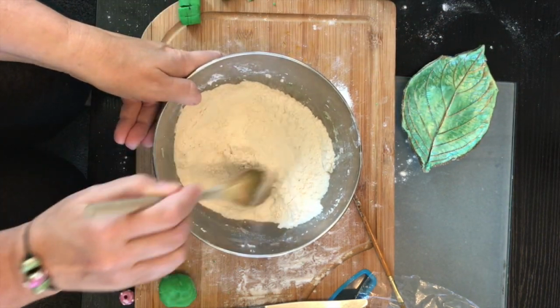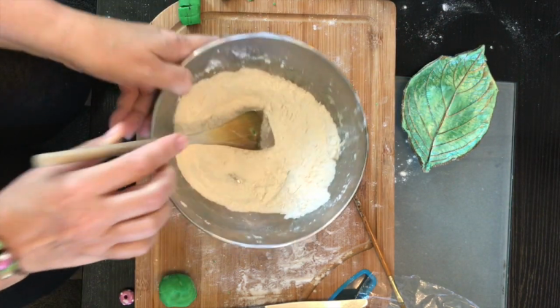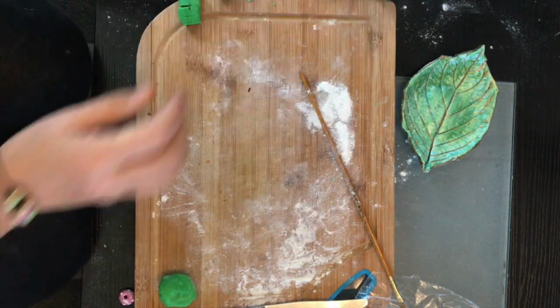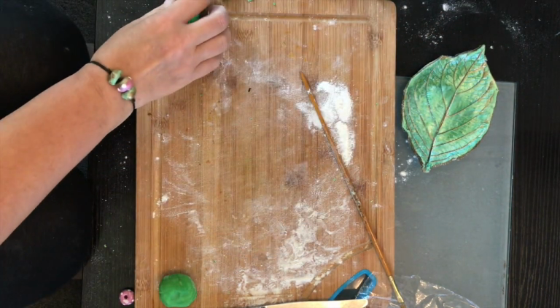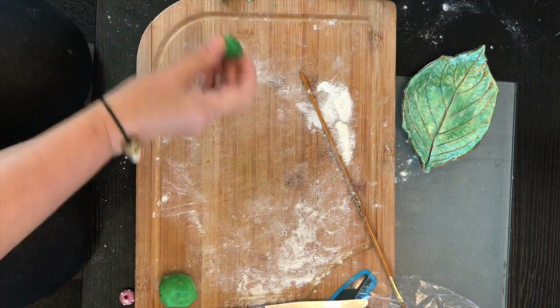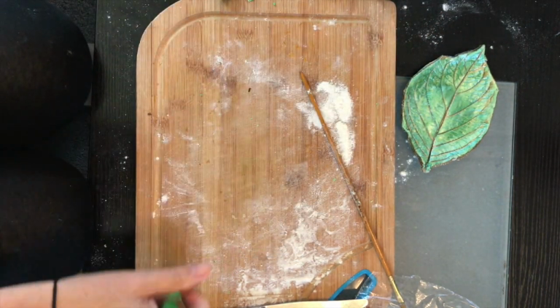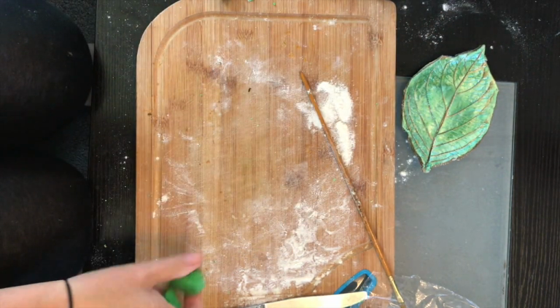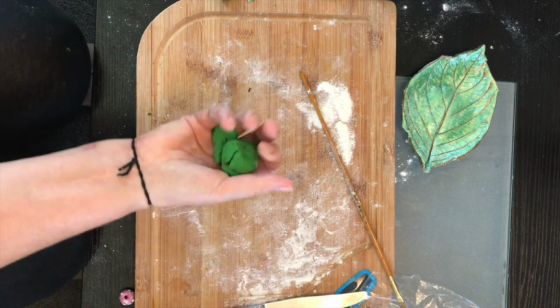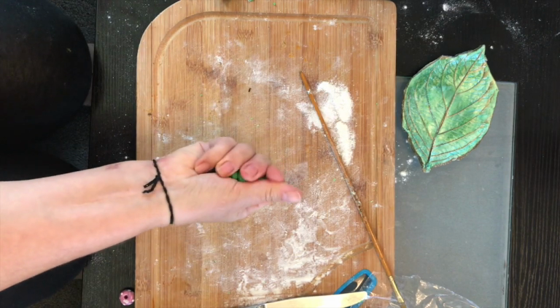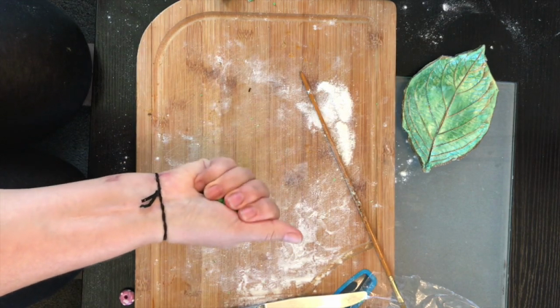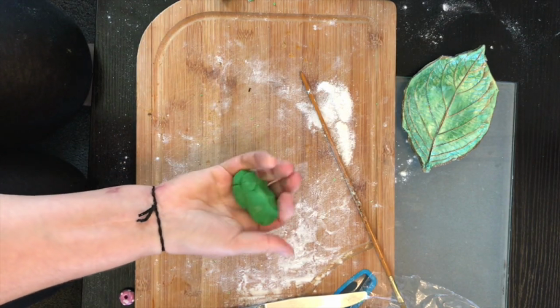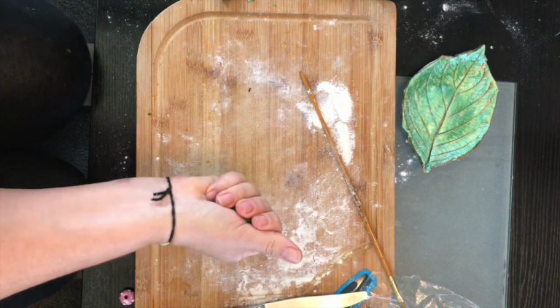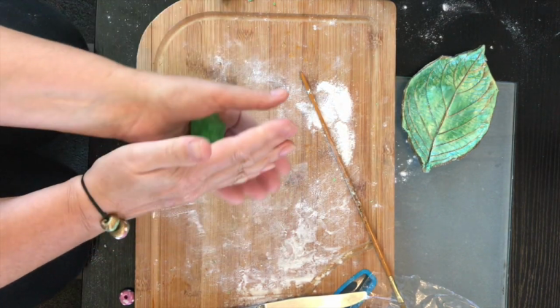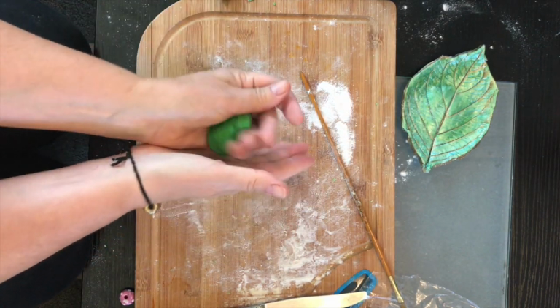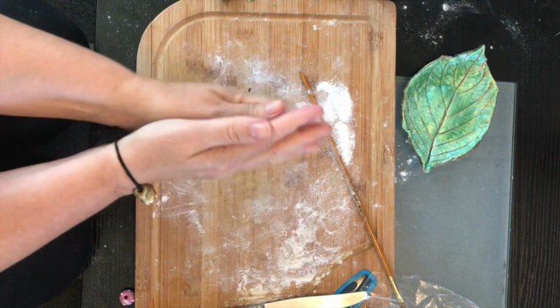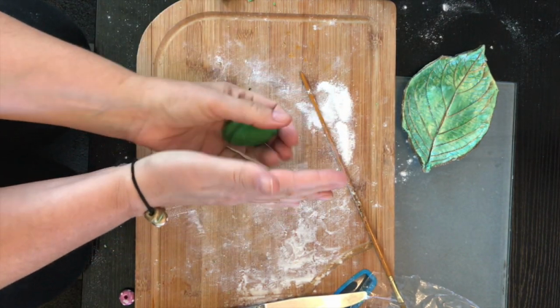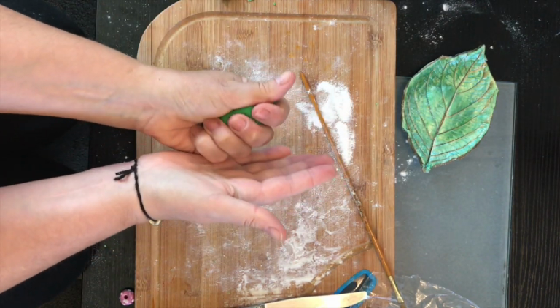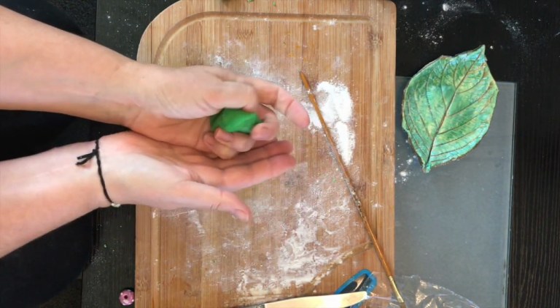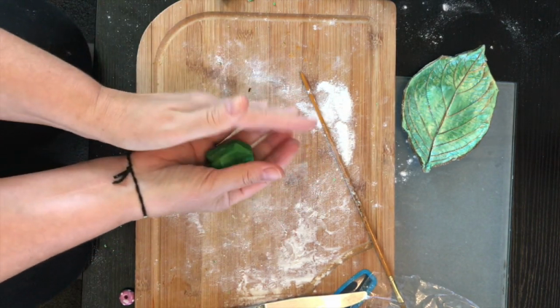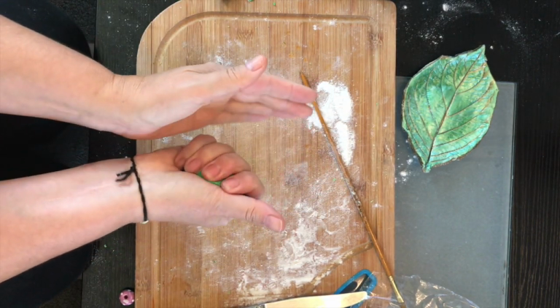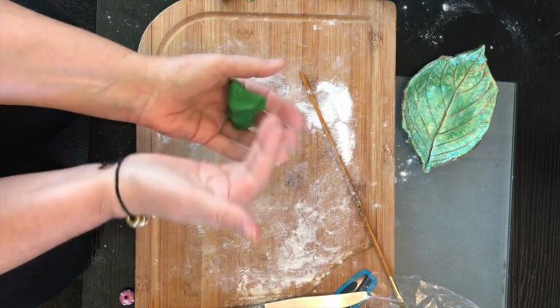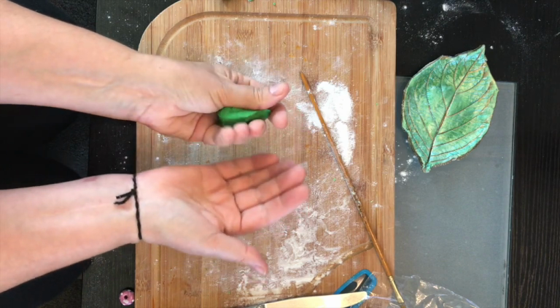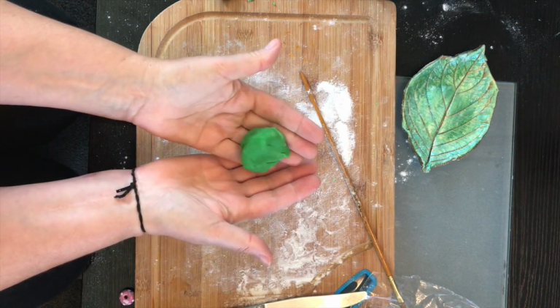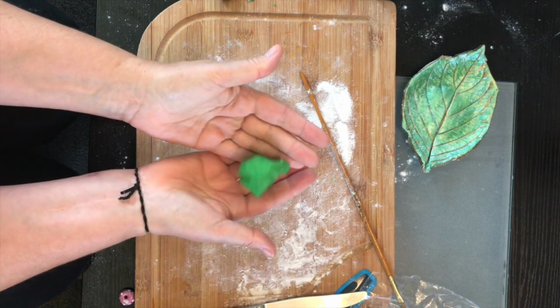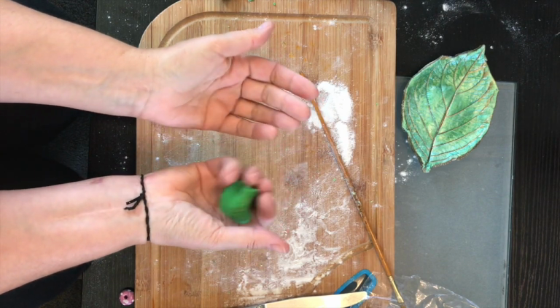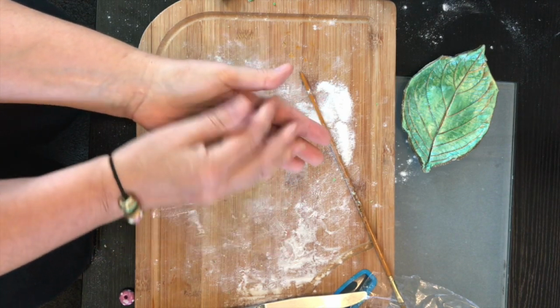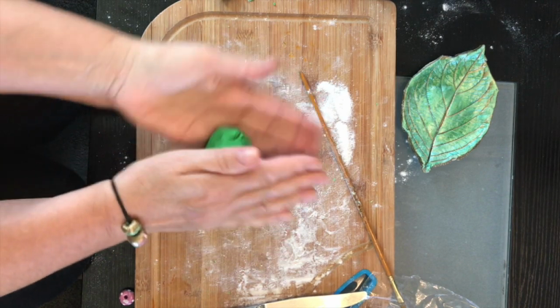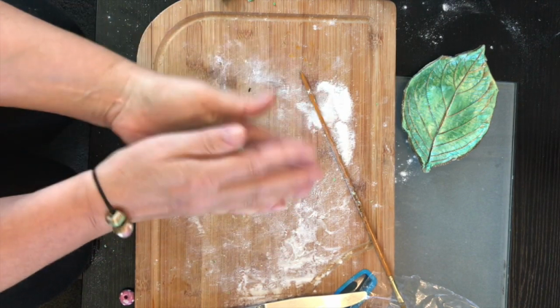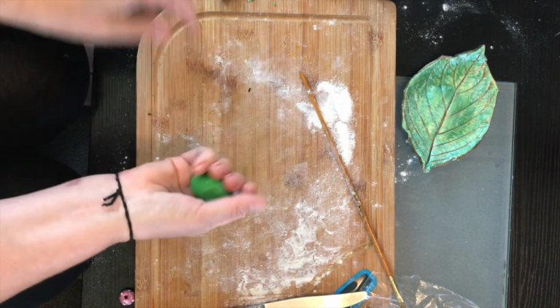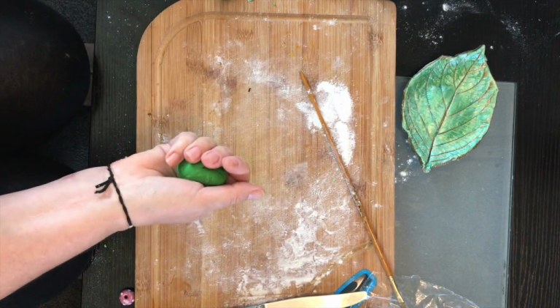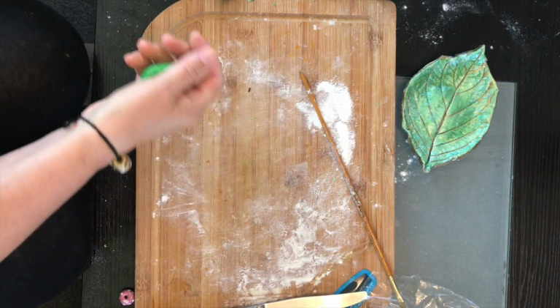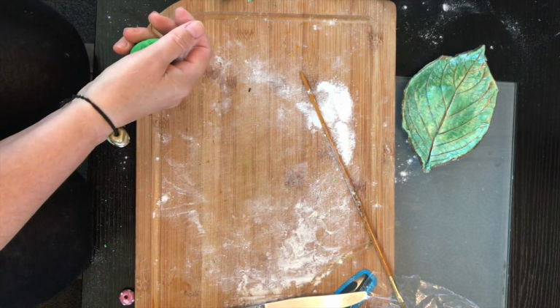Mix that around until you've got a nice soft dough — you don't want it too sticky. If it's too sticky, add equal parts of flour and salt to get it to the right consistency.